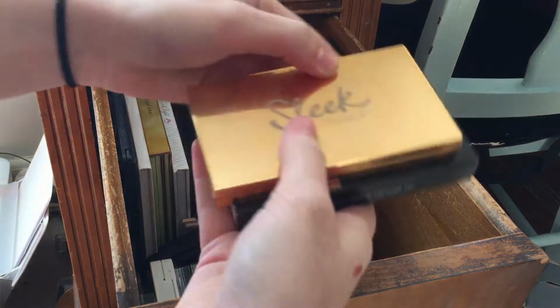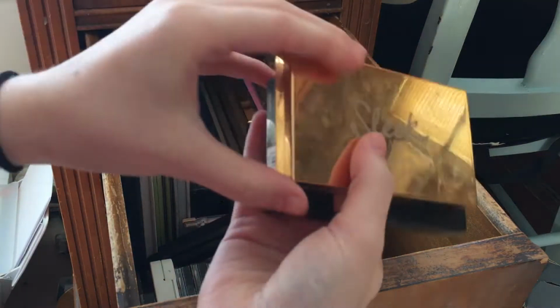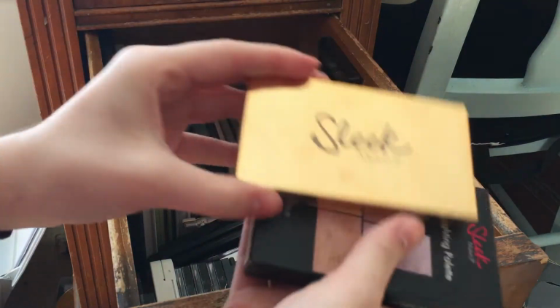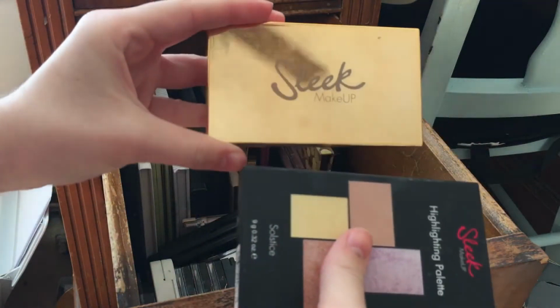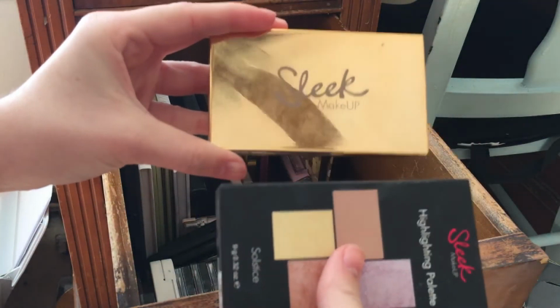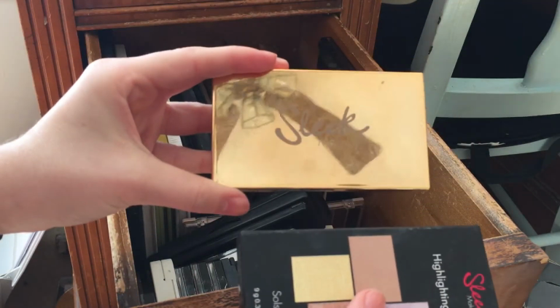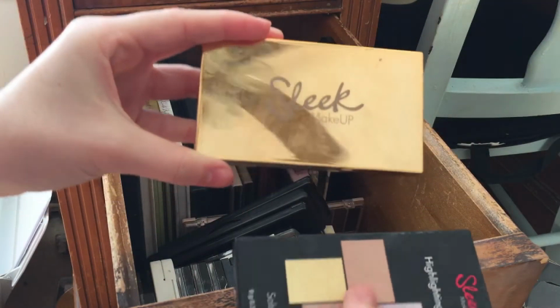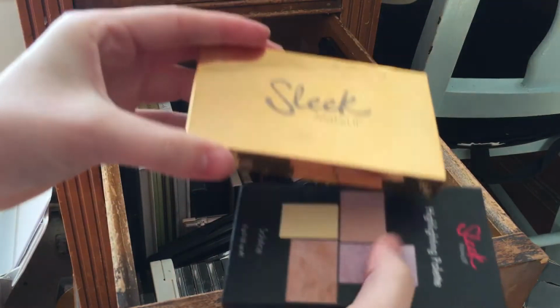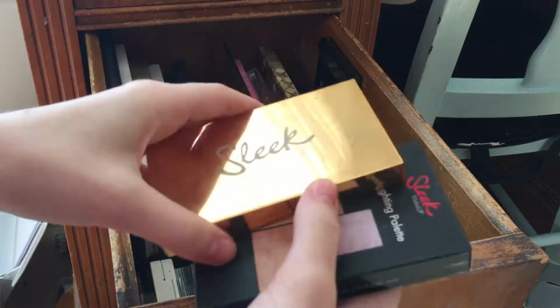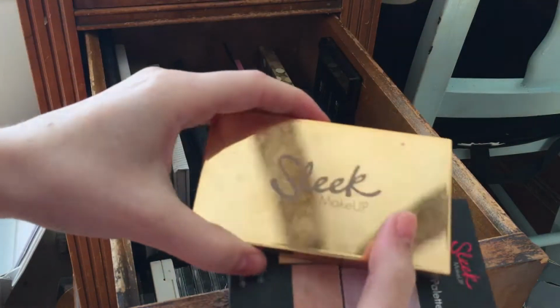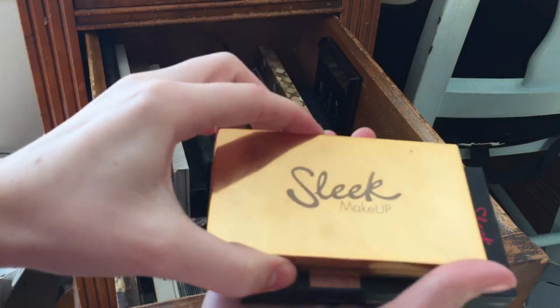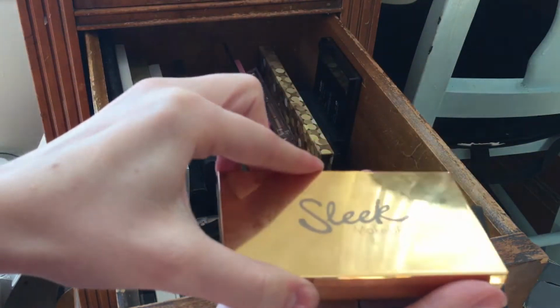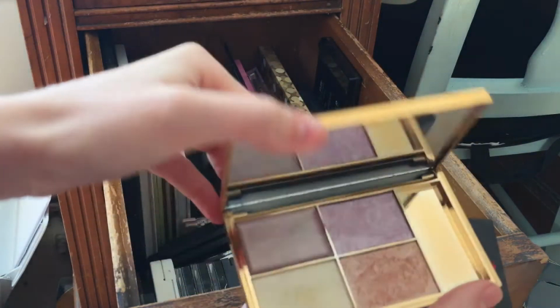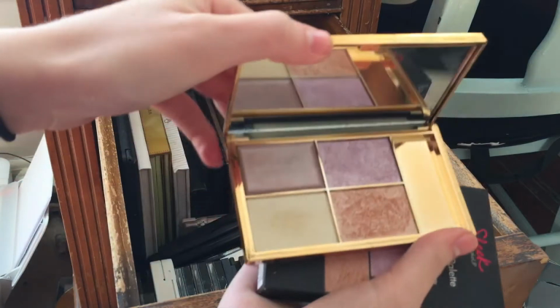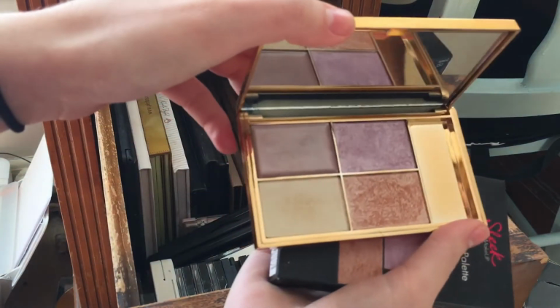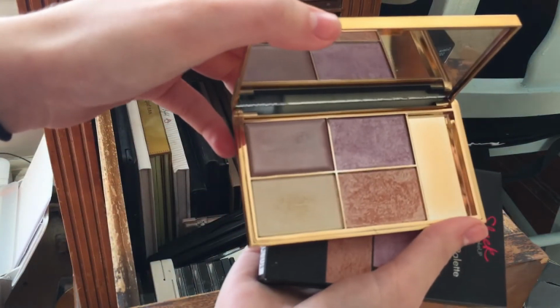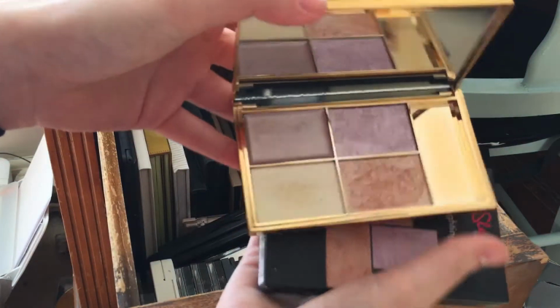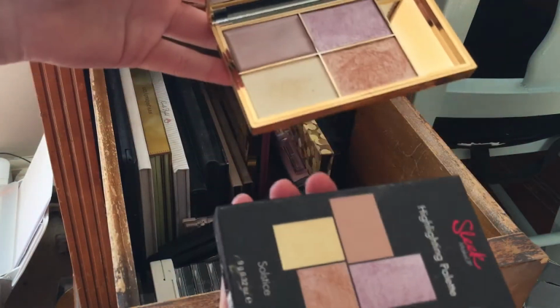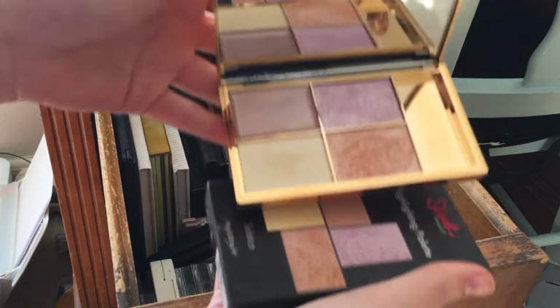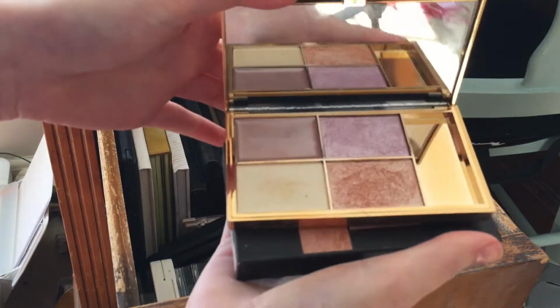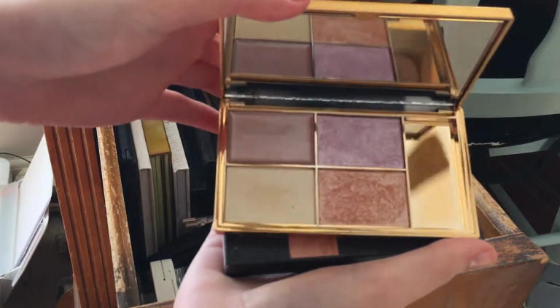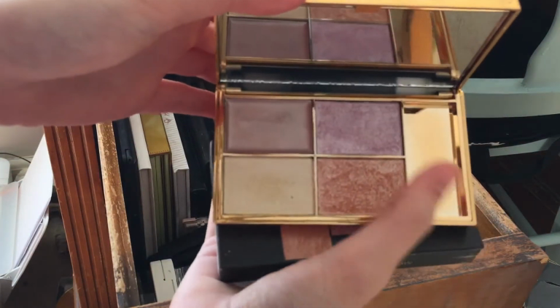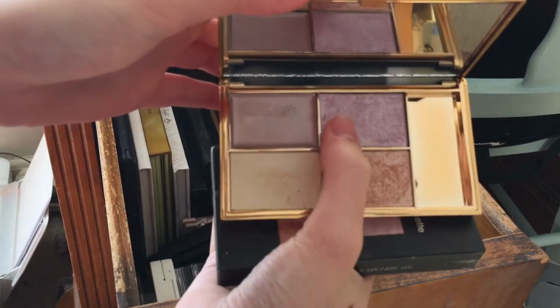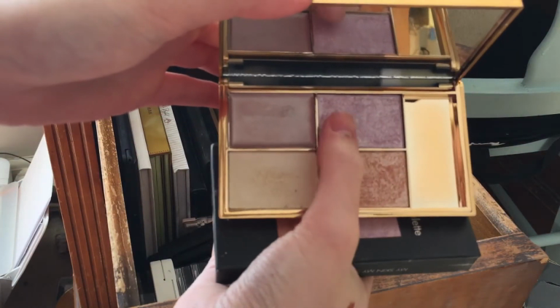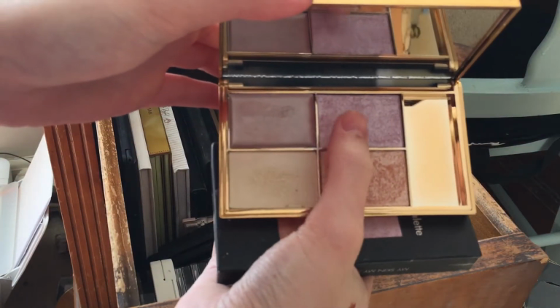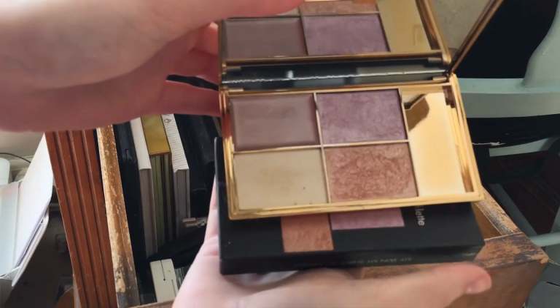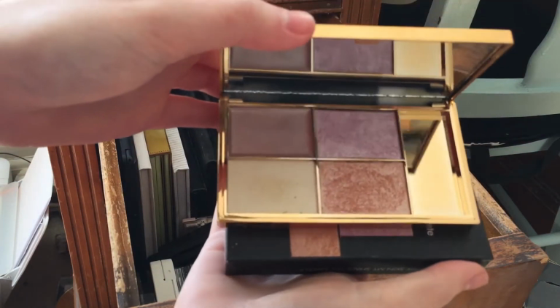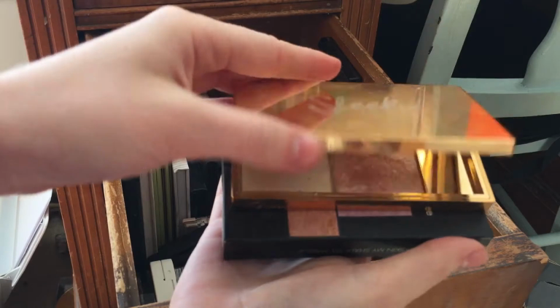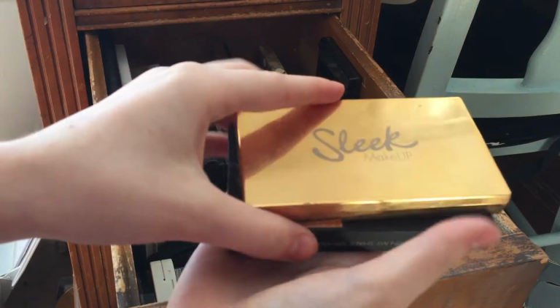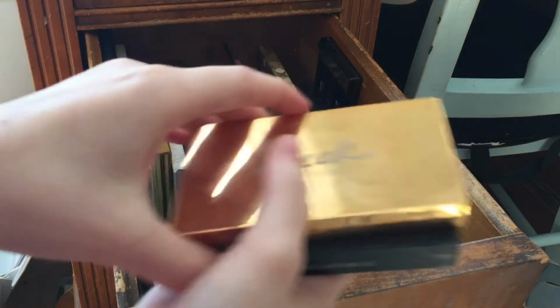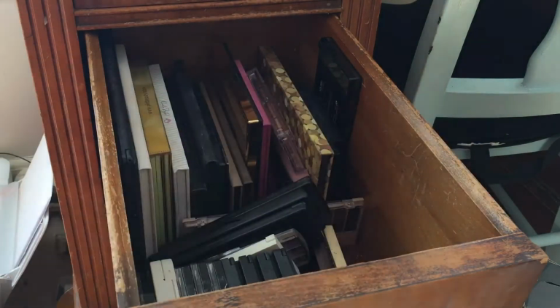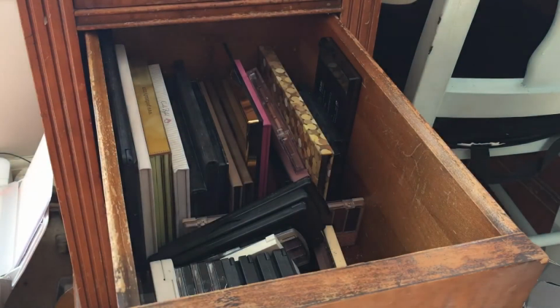This is my favorite favorite thing in the world — this is the Sleek Makeup highlighting palette in Solstice. I even have a backup of it. I'm definitely keeping this. I love this icy purple right here.